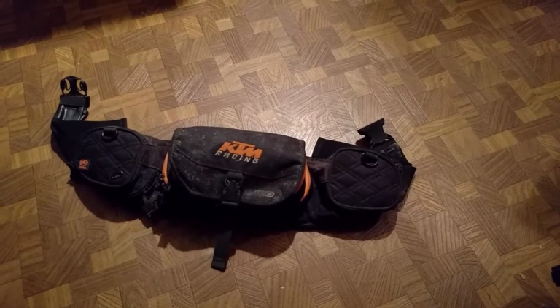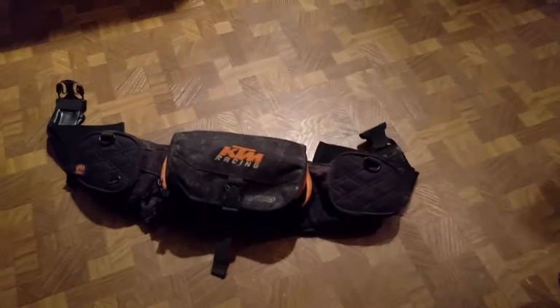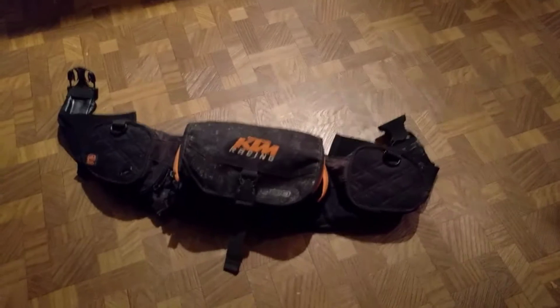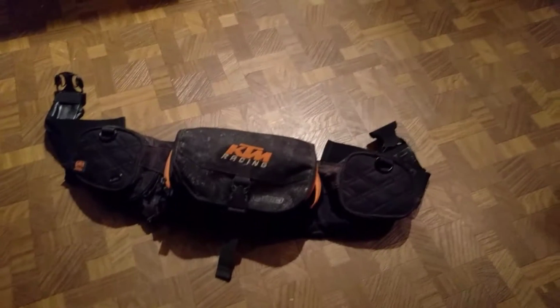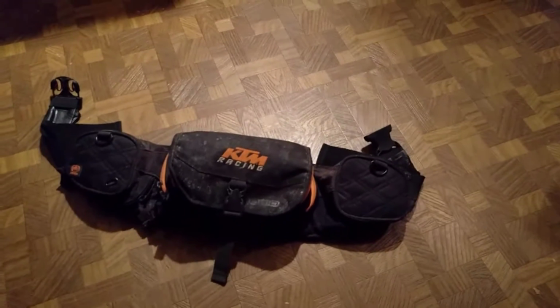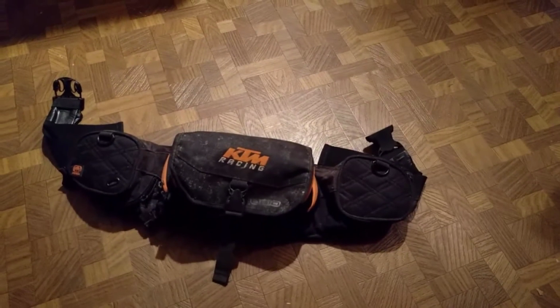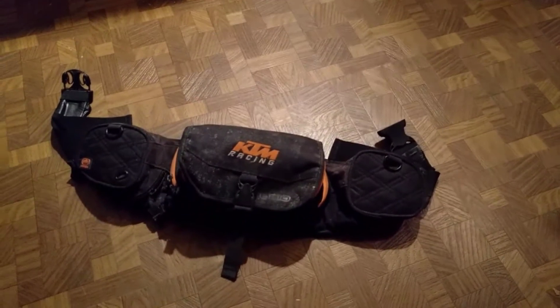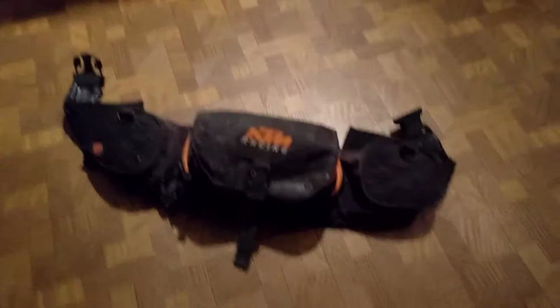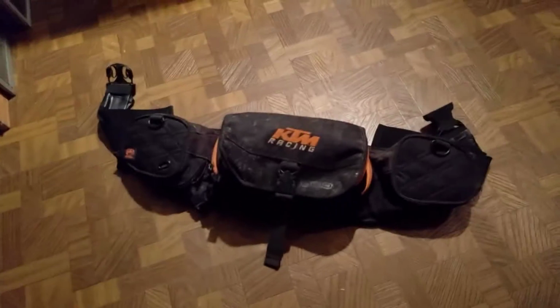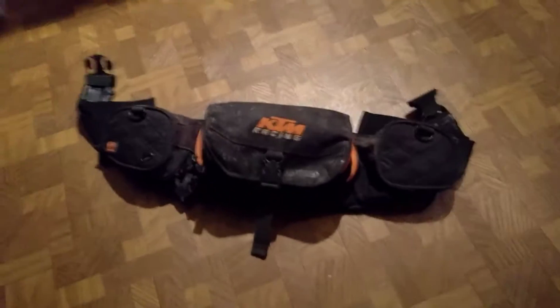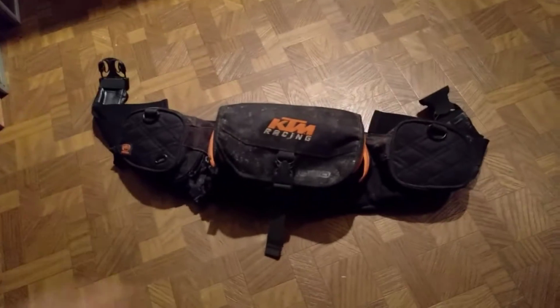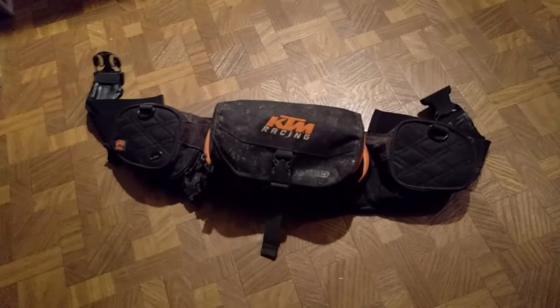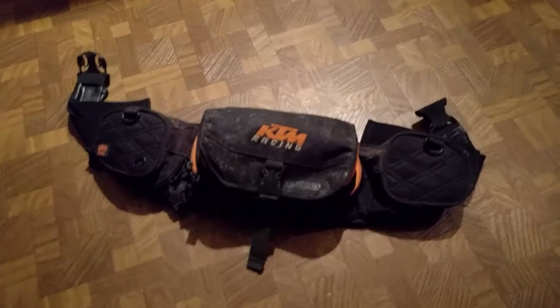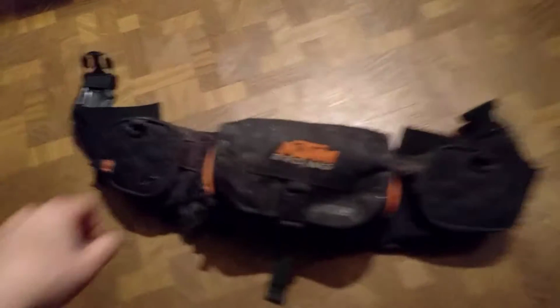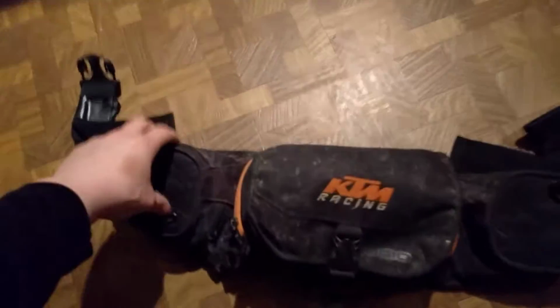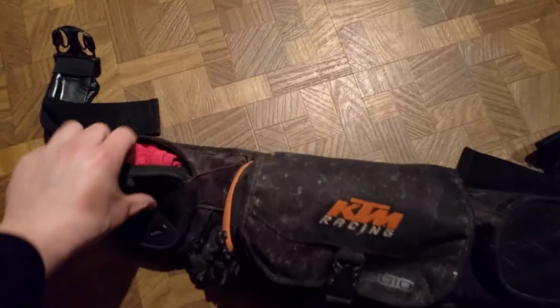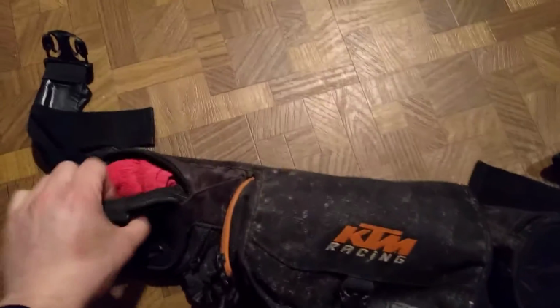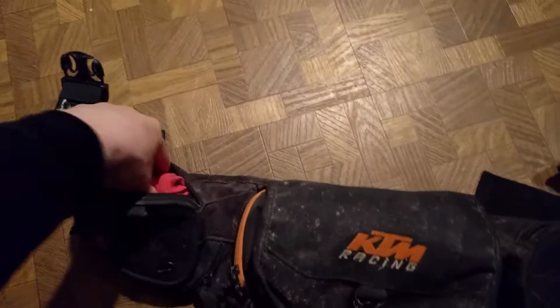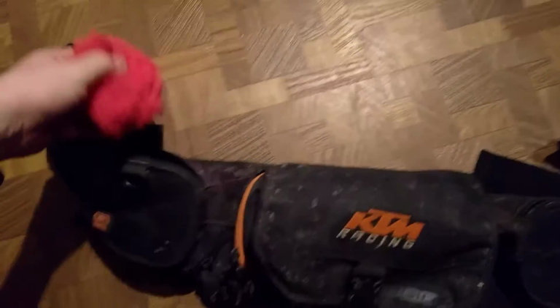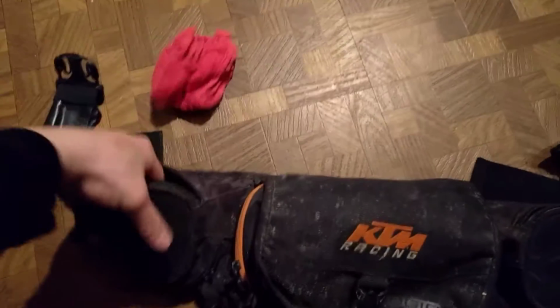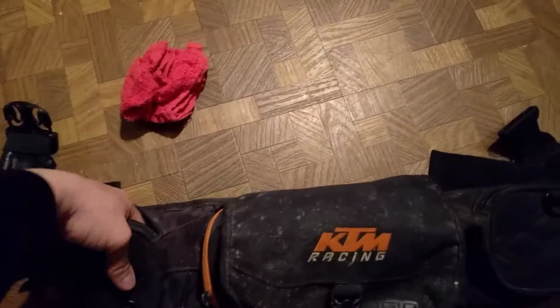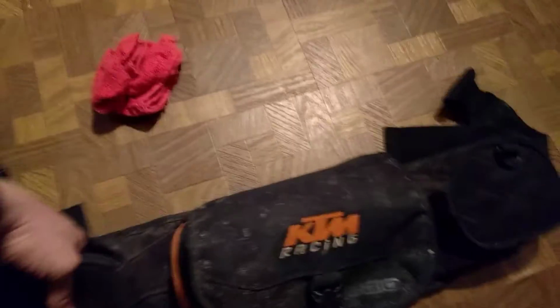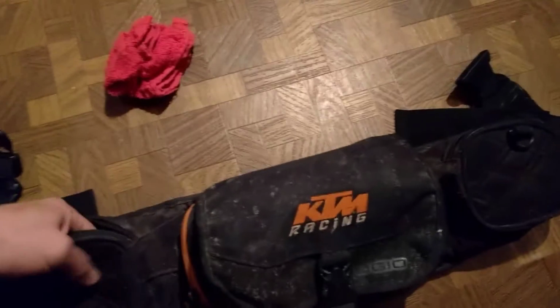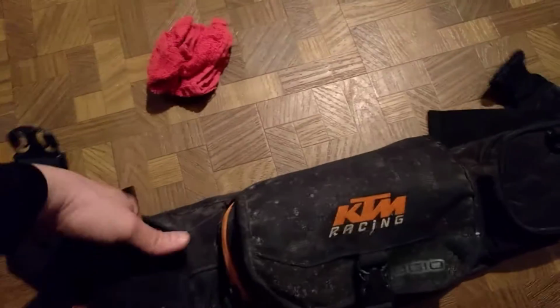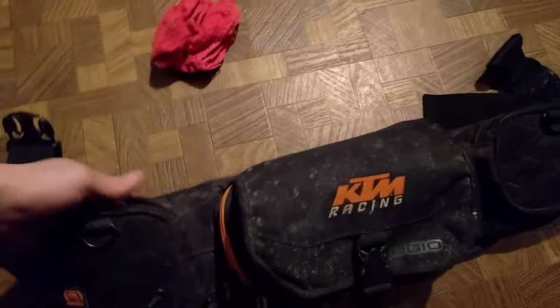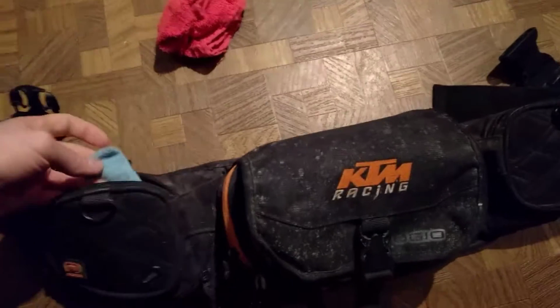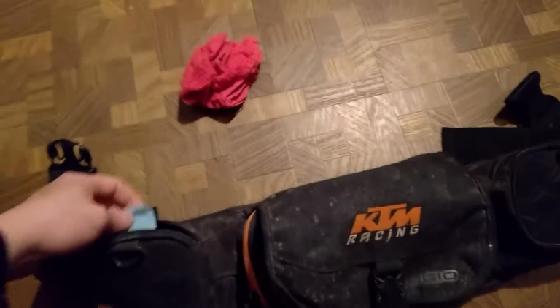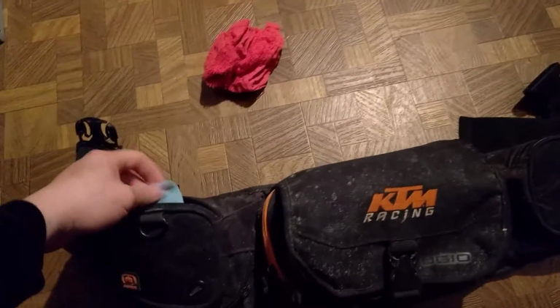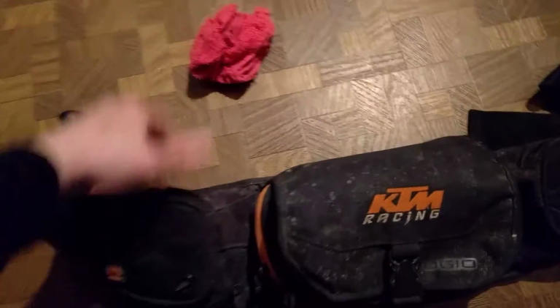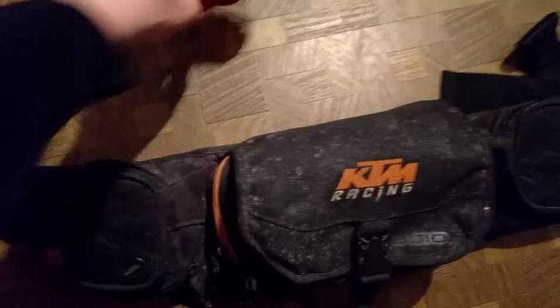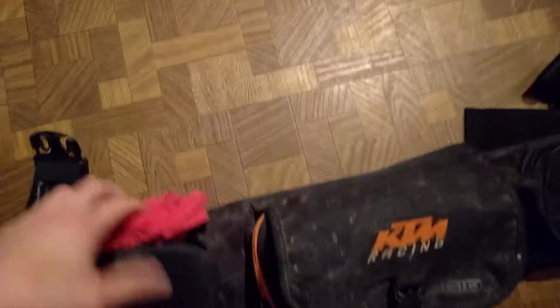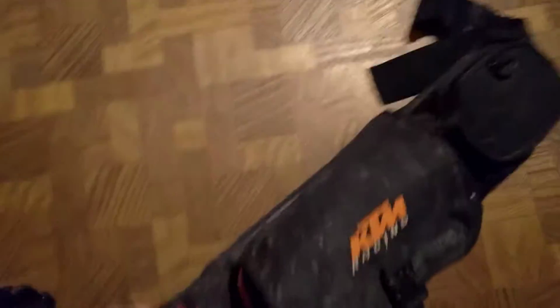This is my enduro pack. It's larger than most, but I like to be prepared. So in the left pocket here, I've got a towel and some paper towels for cleaning goggles or my face.